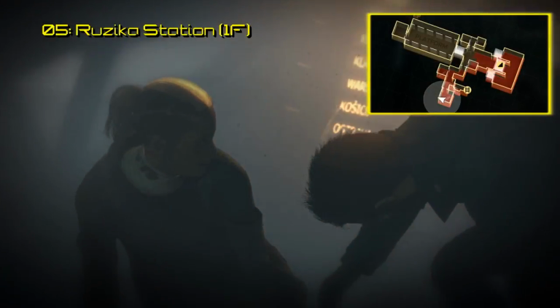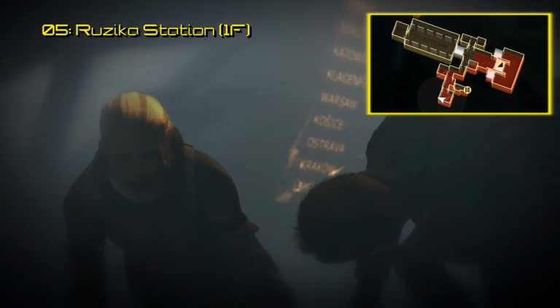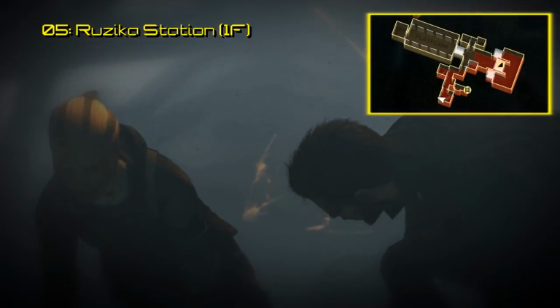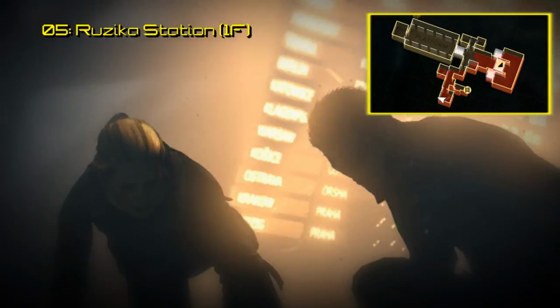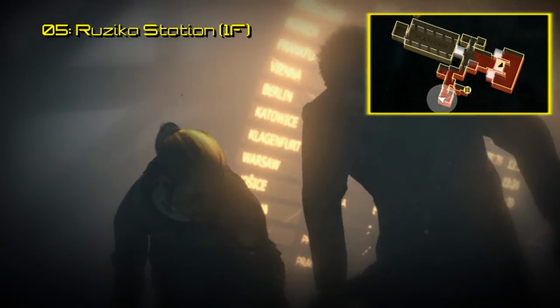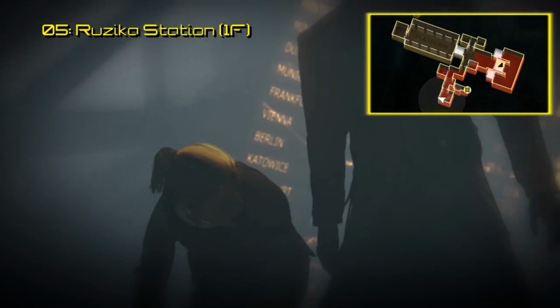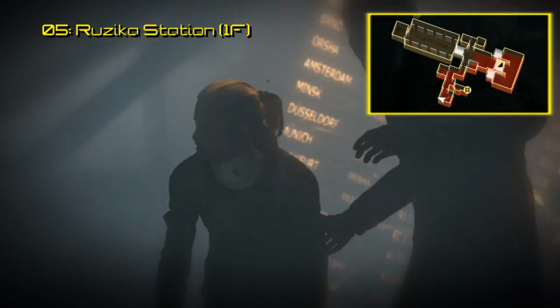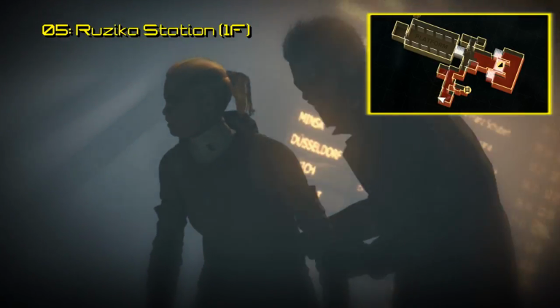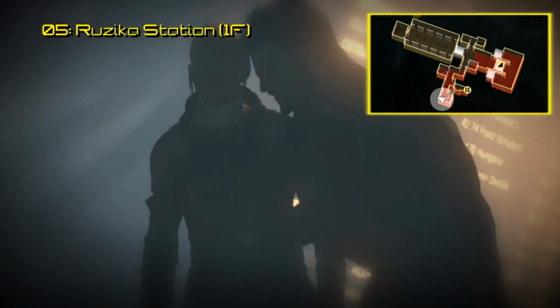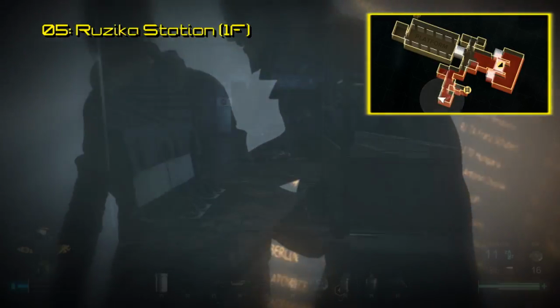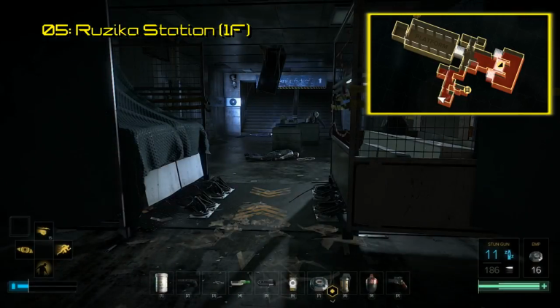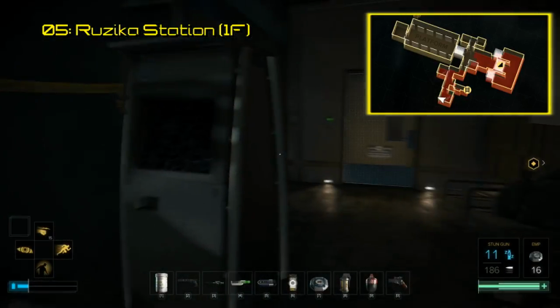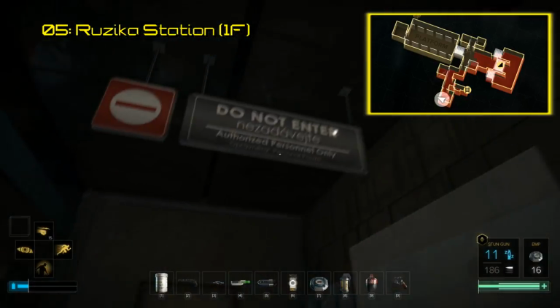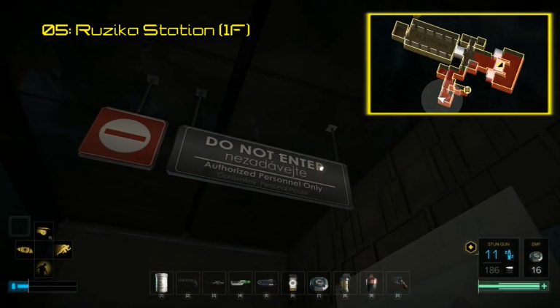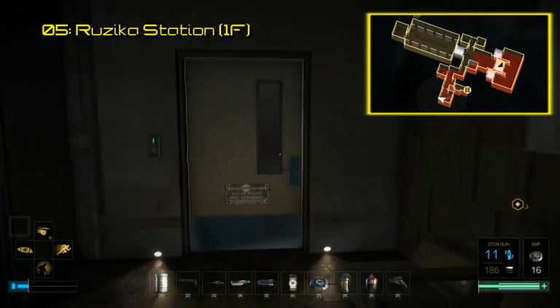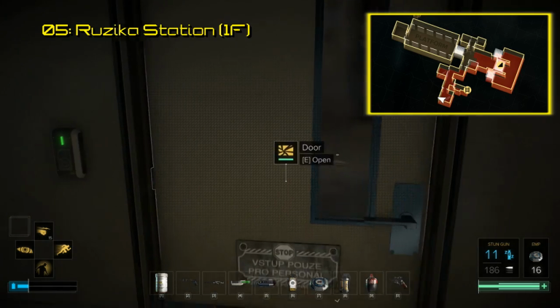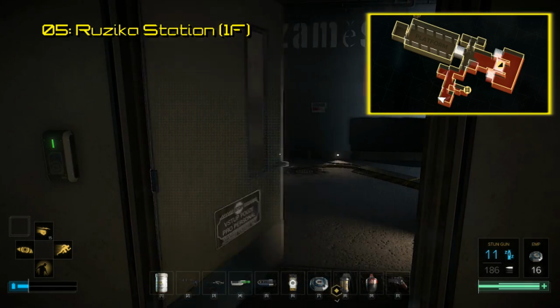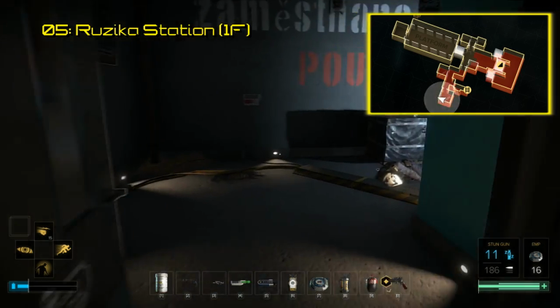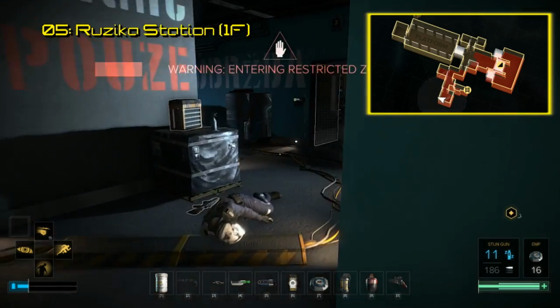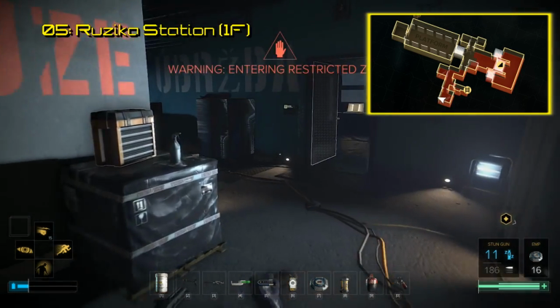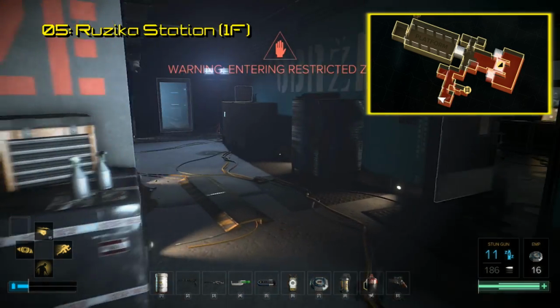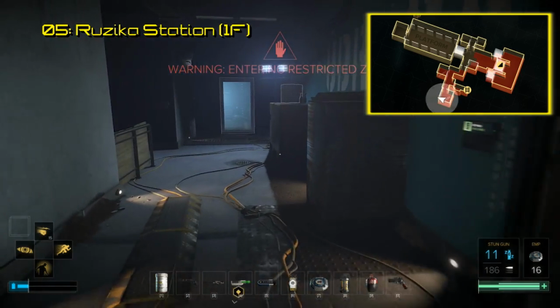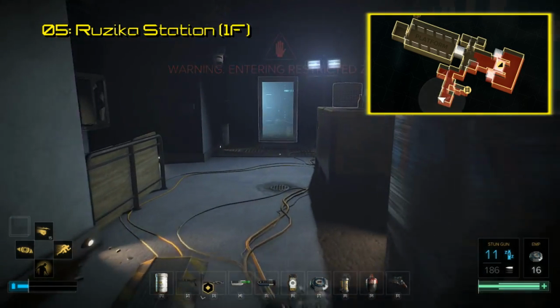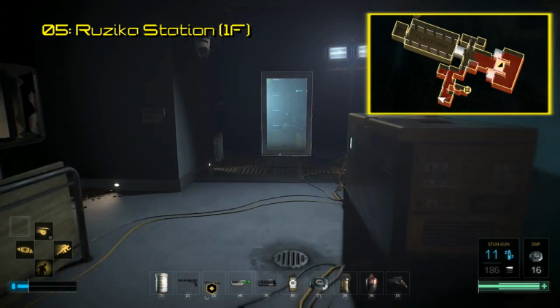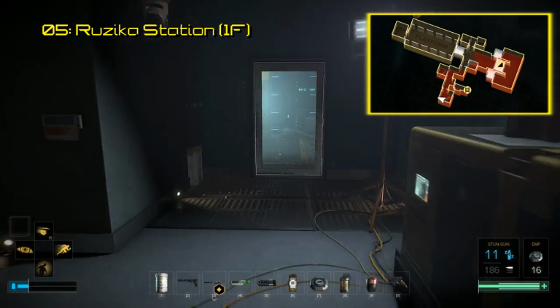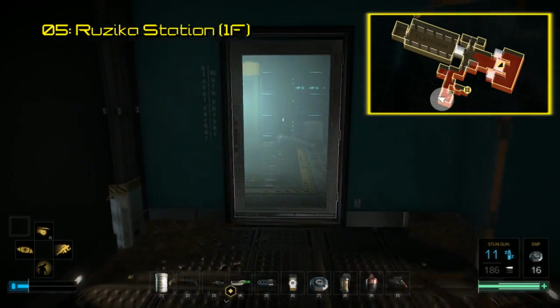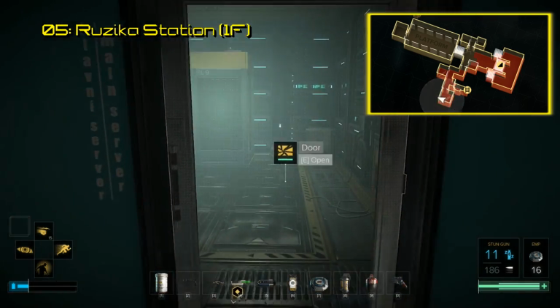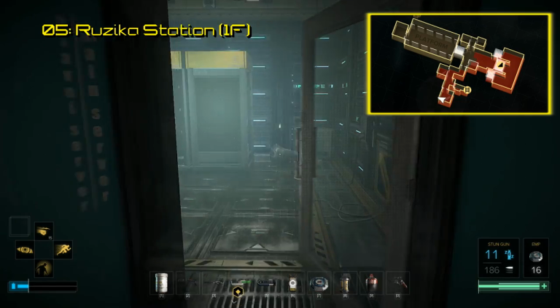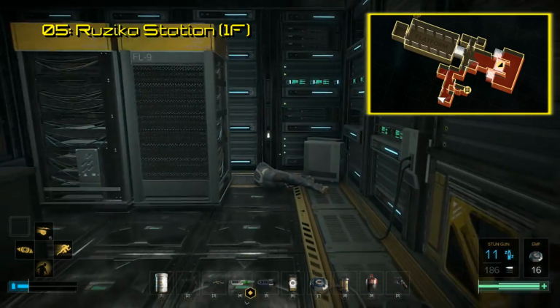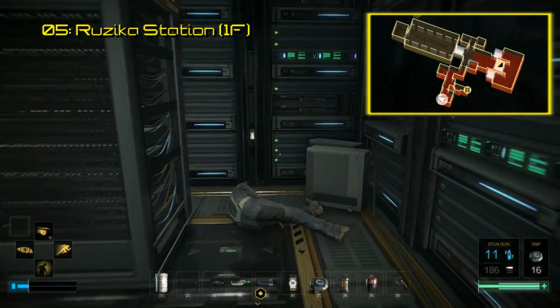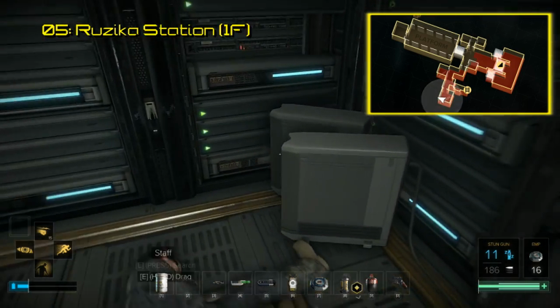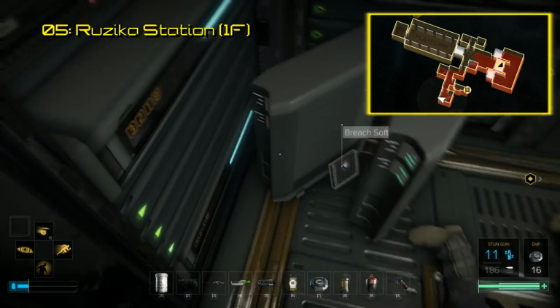The fifth piece of software is found in Ruzika Station — the one that got blown up. At the top of the first stairwell right after you get off the train, get into the restricted hallway on your right and follow it all the way to the end to a small server room. It is sitting in between the two towers in the corner.